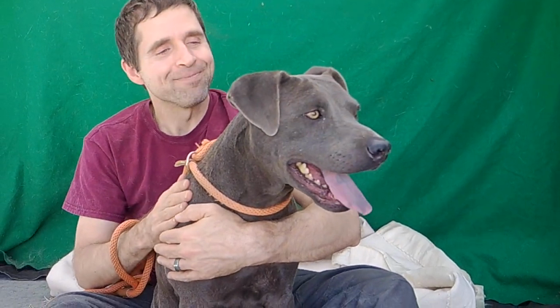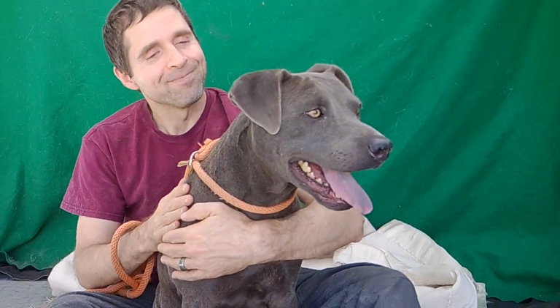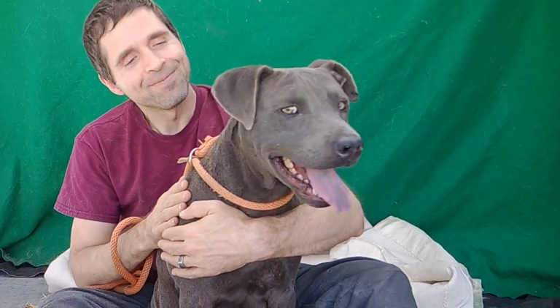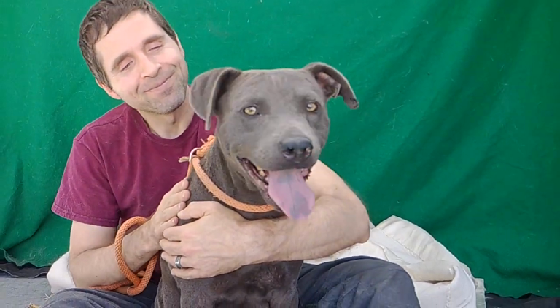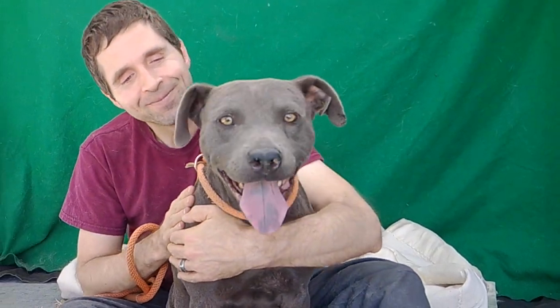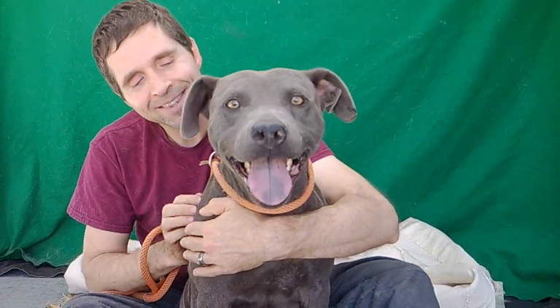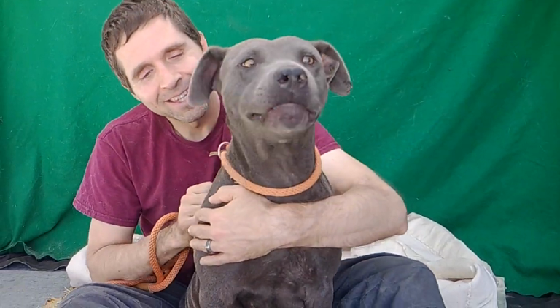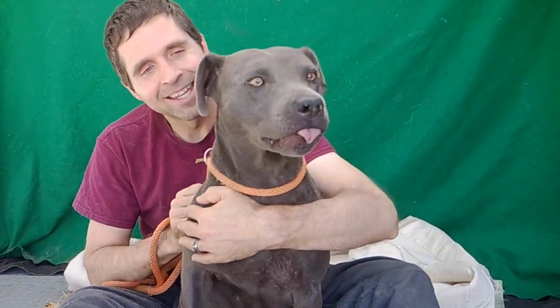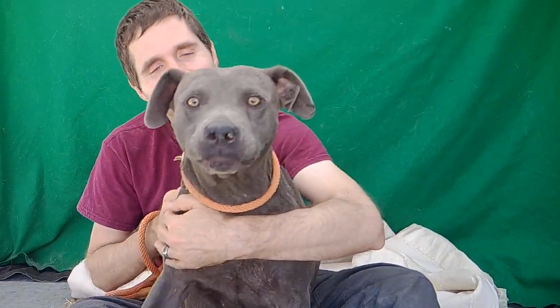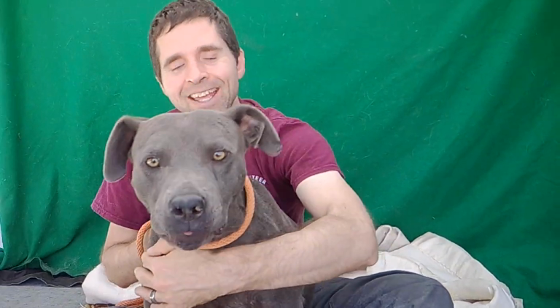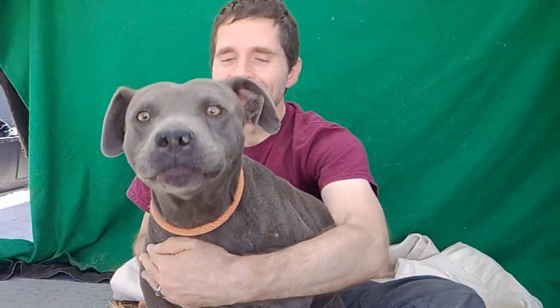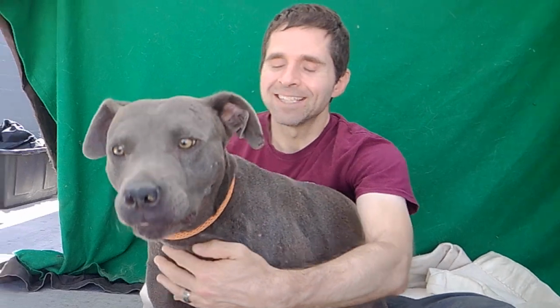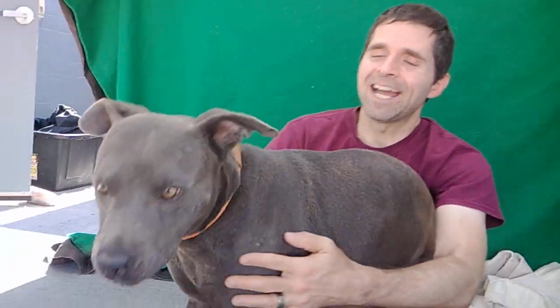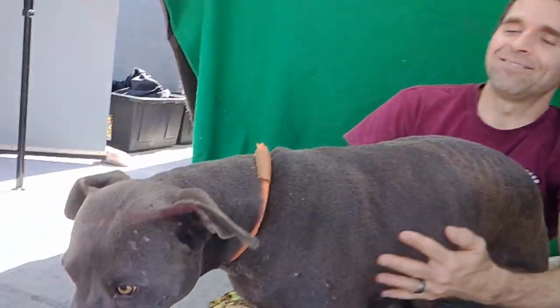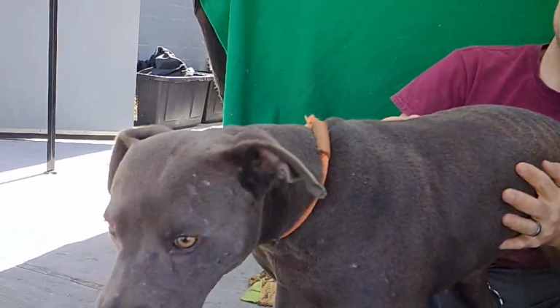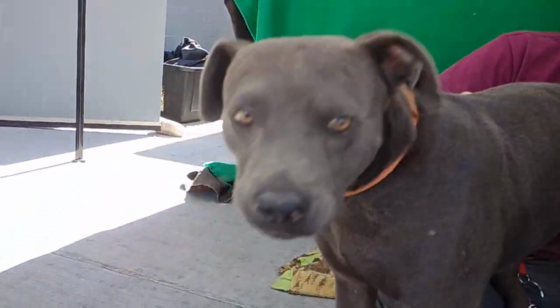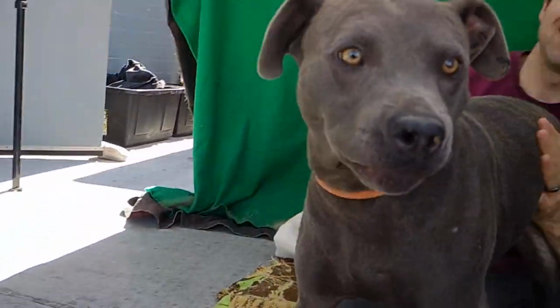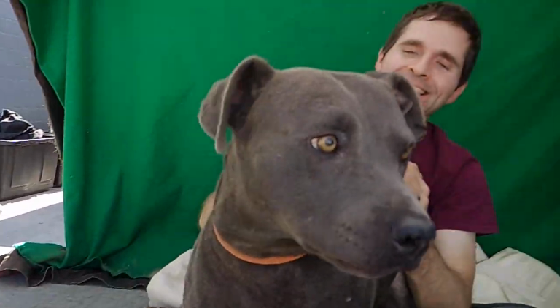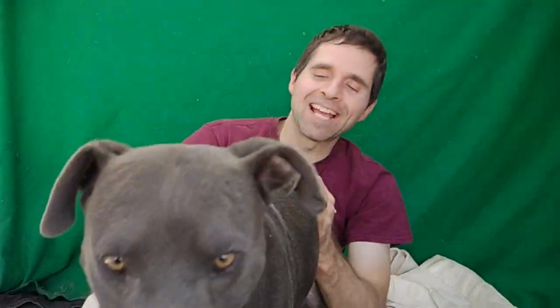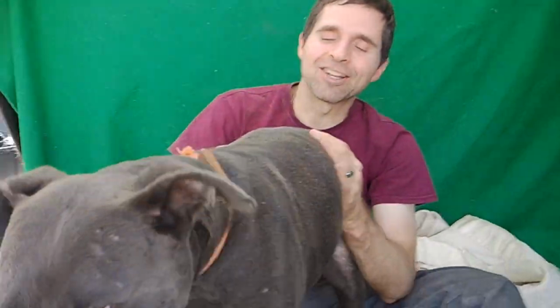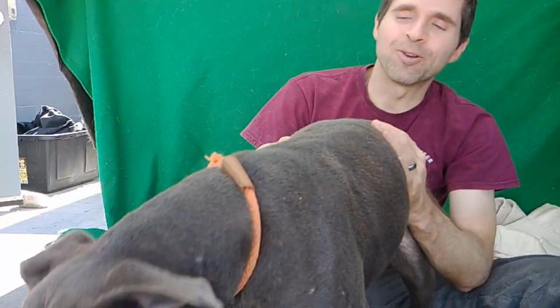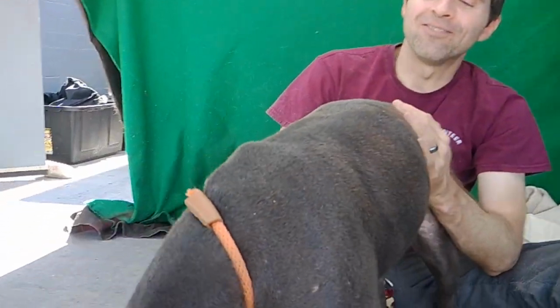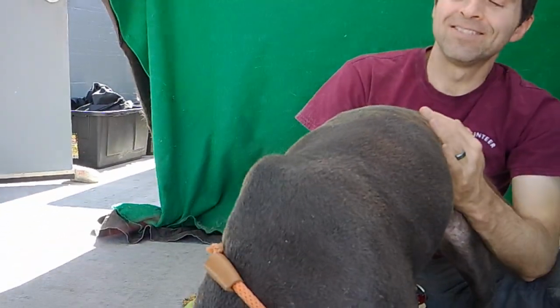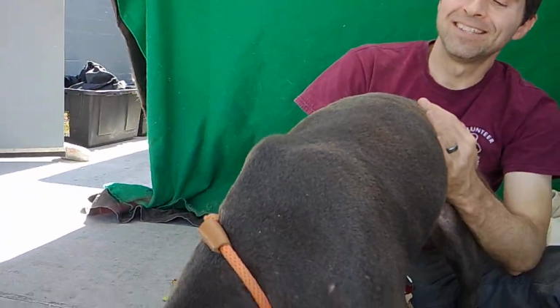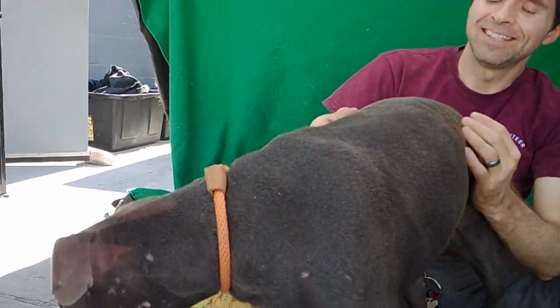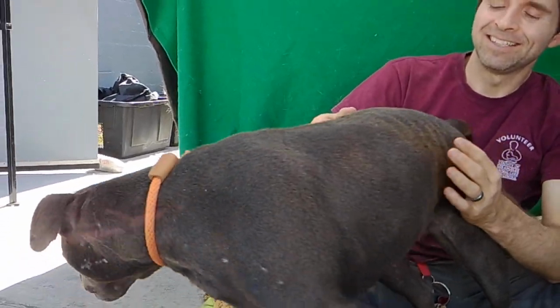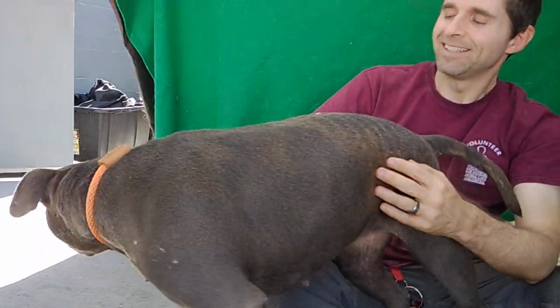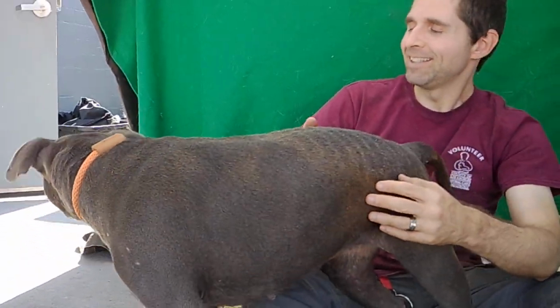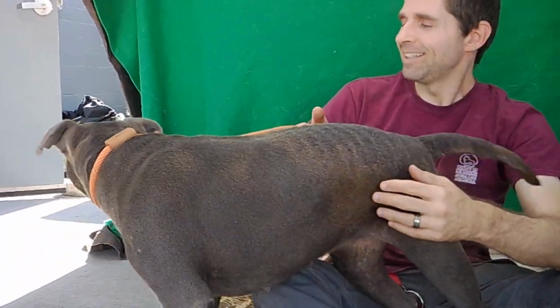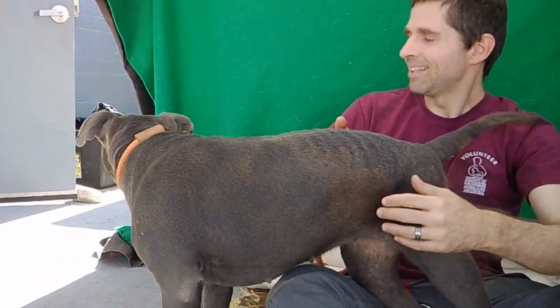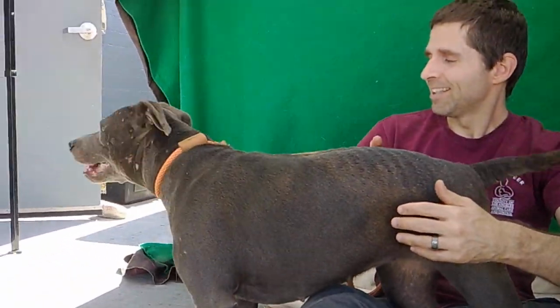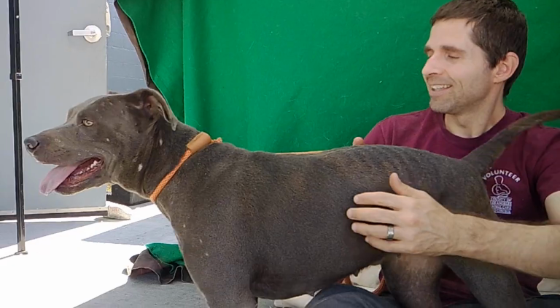So overall, just a perfect pit. Come on out to Baldwin Park today and meet our sweet girl, Blue.